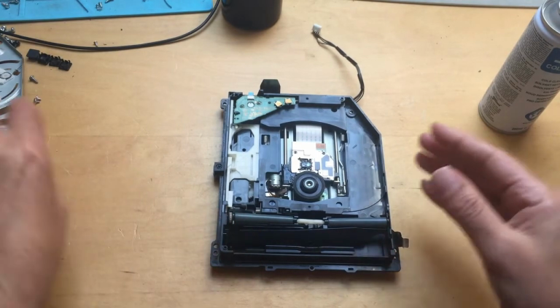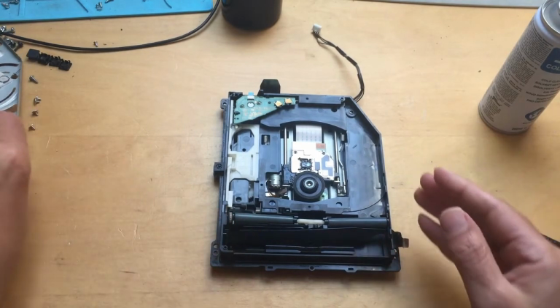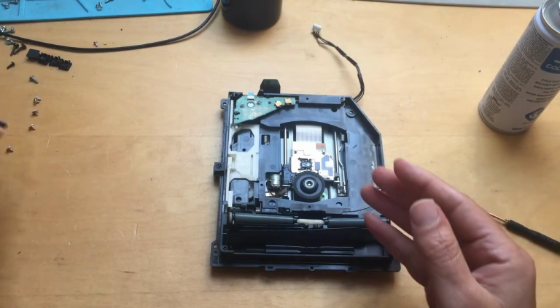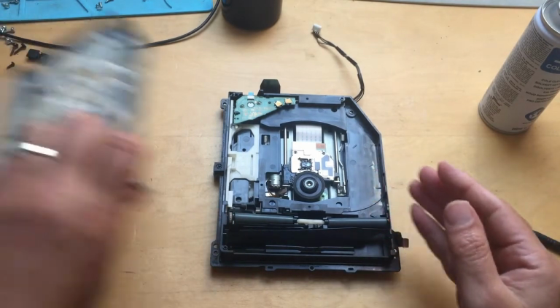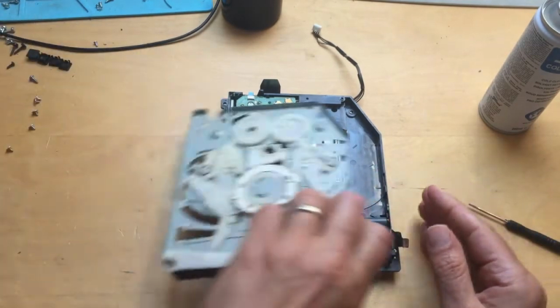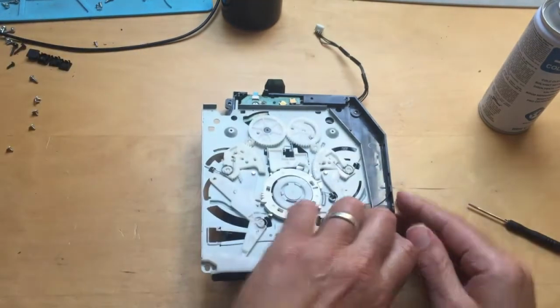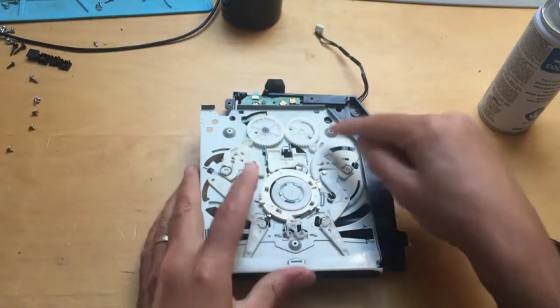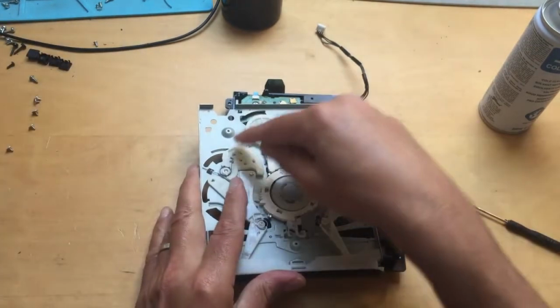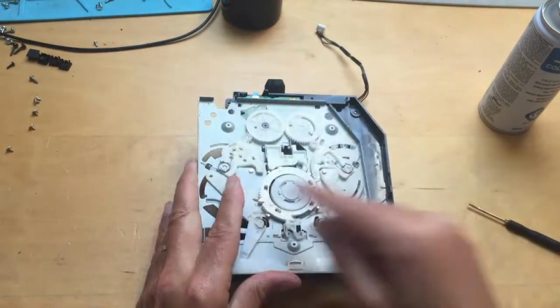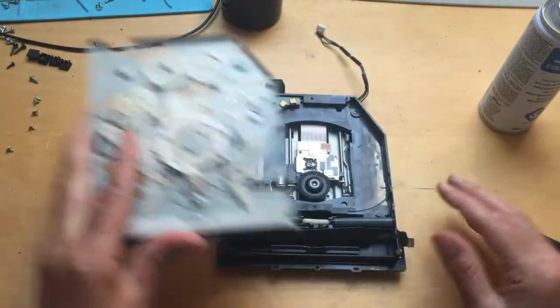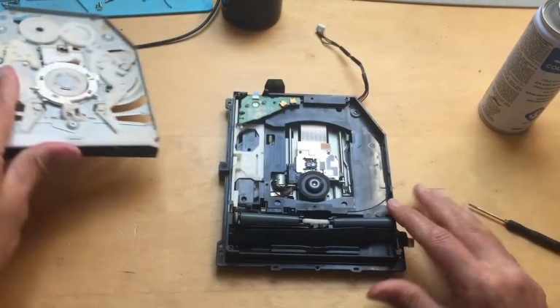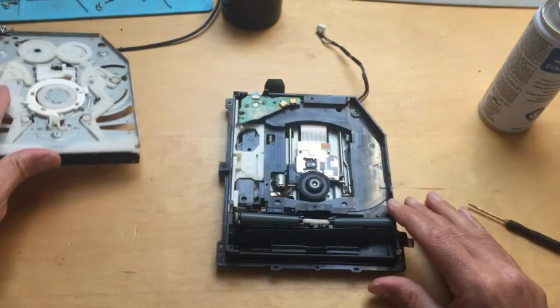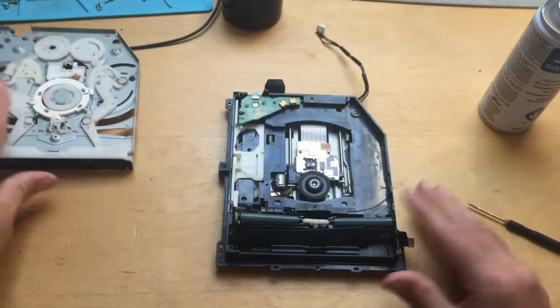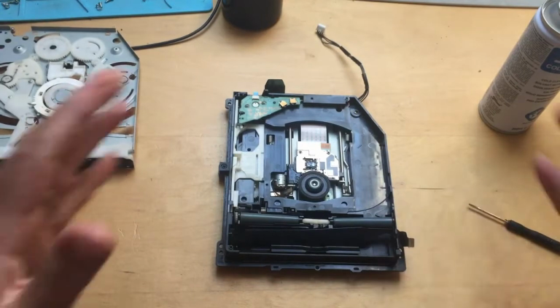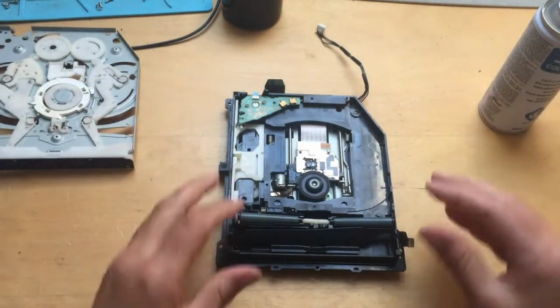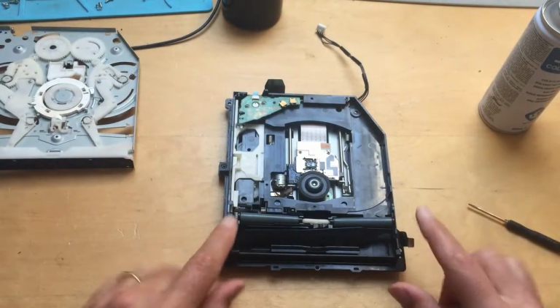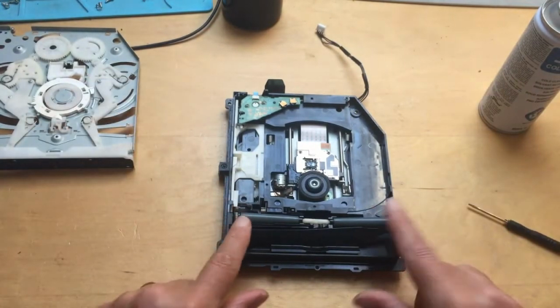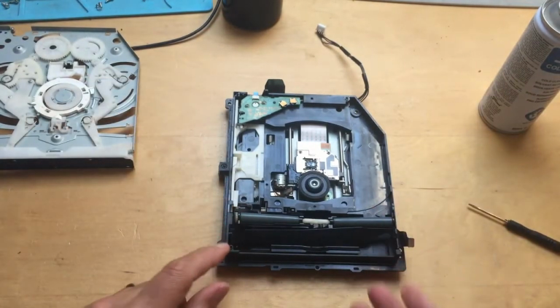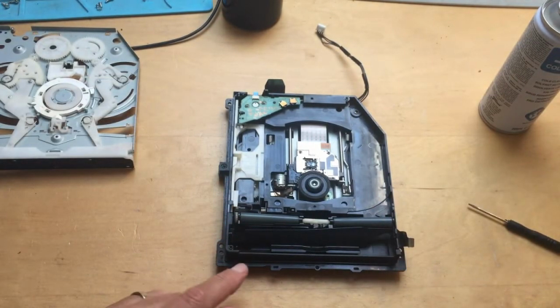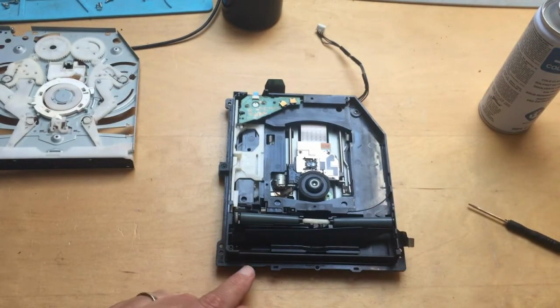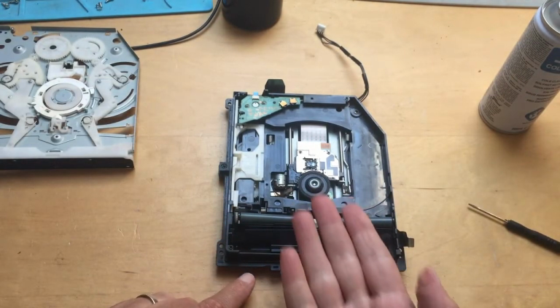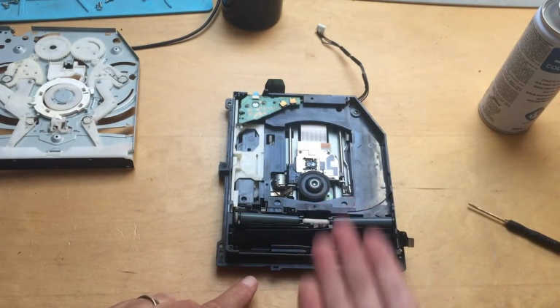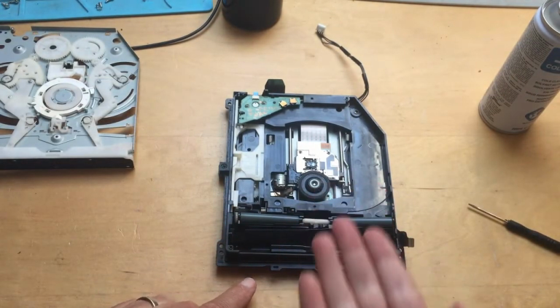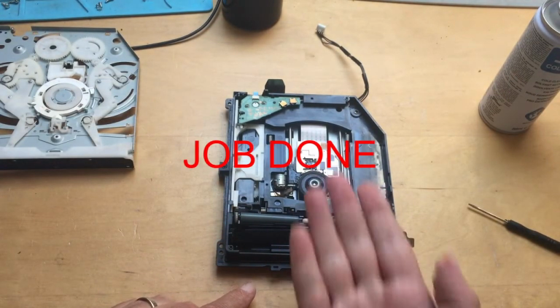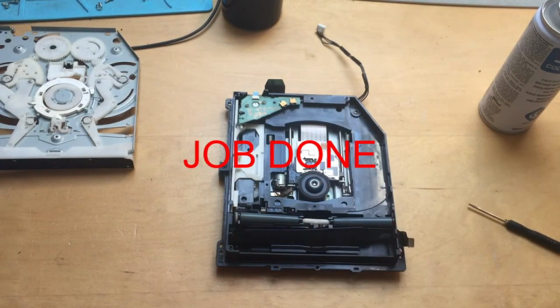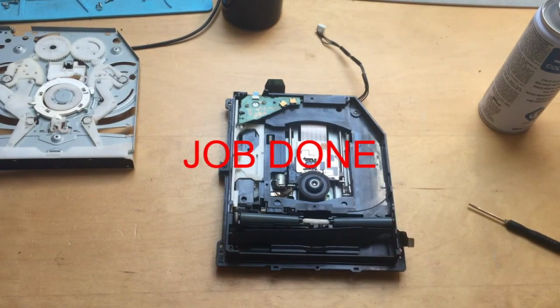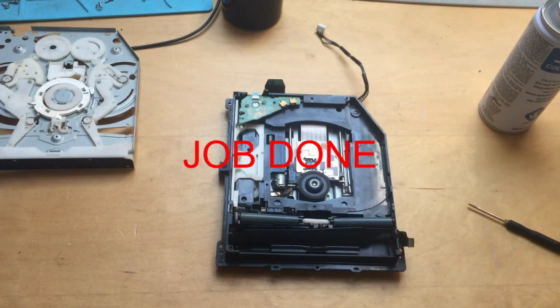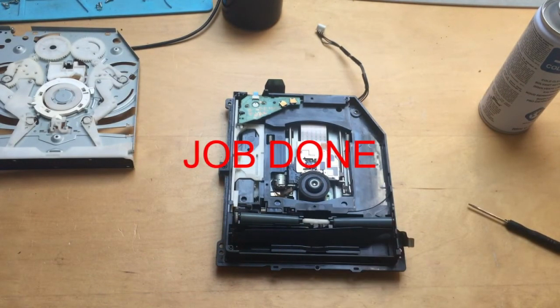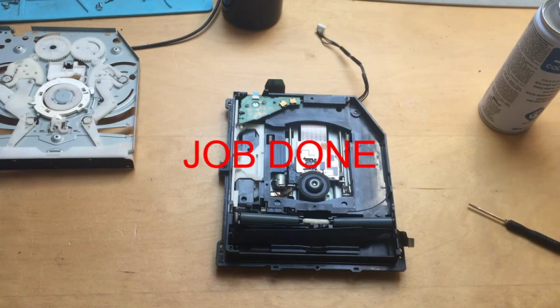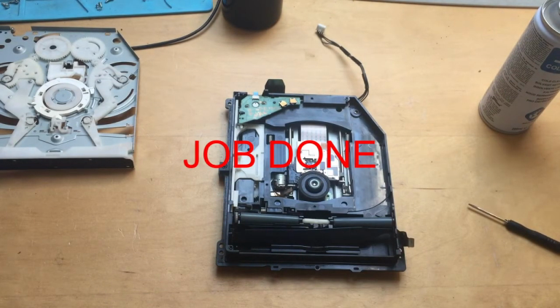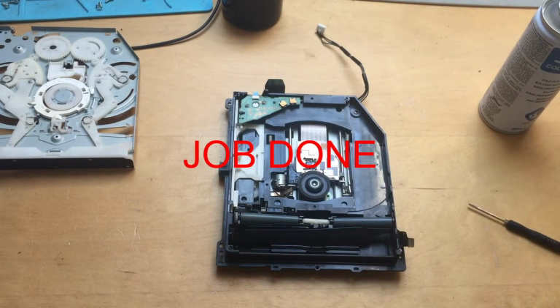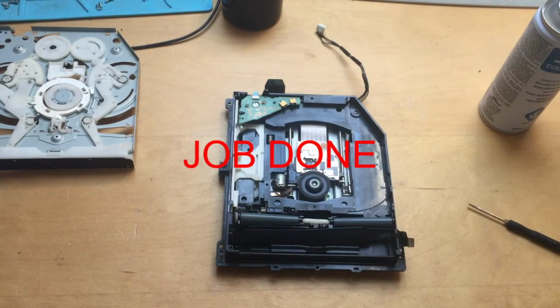Once you put the cover back on and put the screws back in, put it back into the console and I guarantee that your disc will now go back in and out properly.